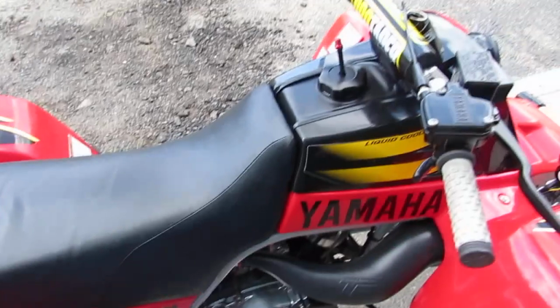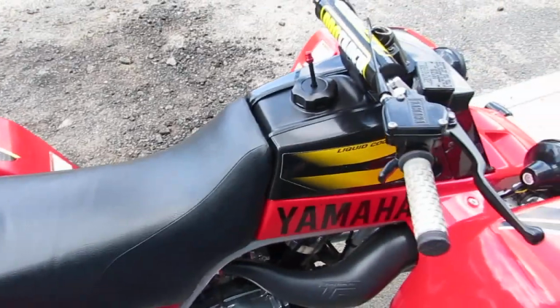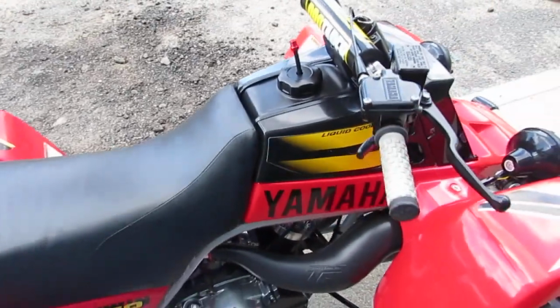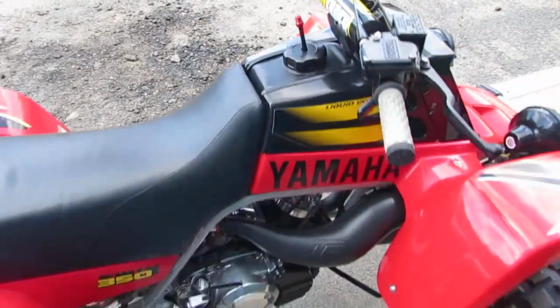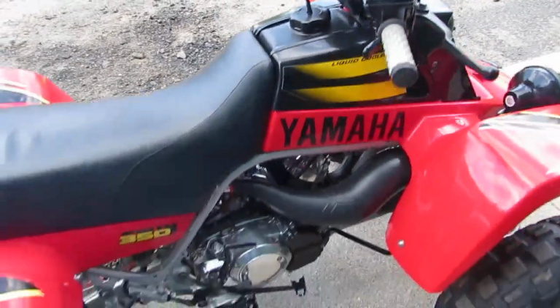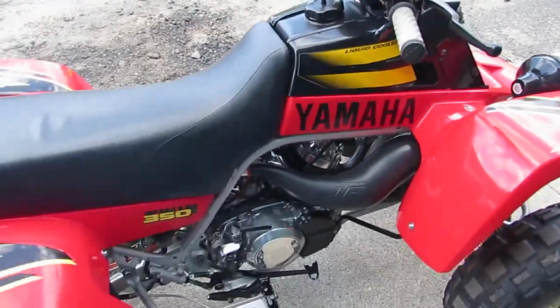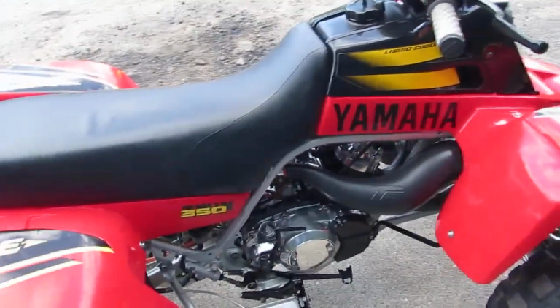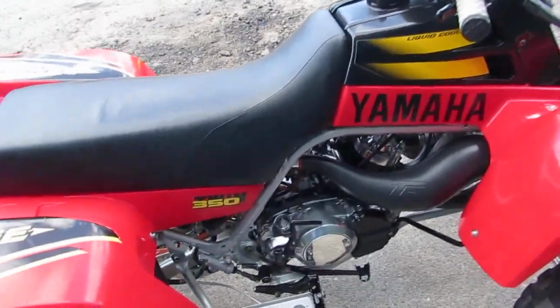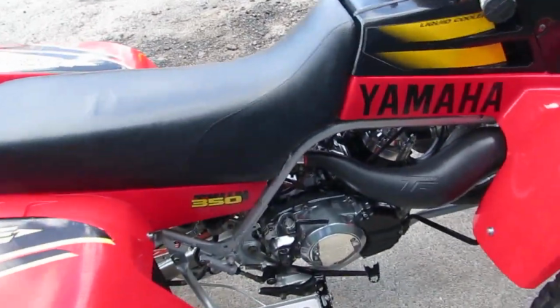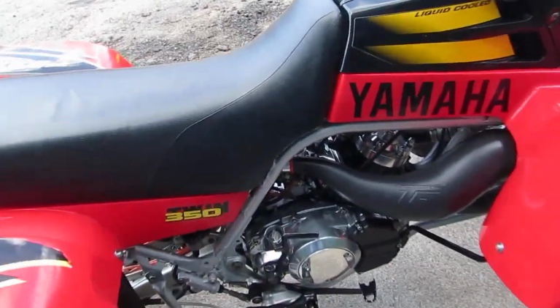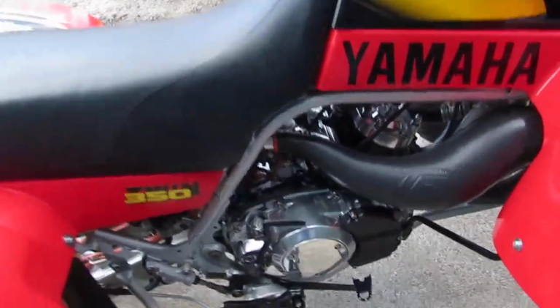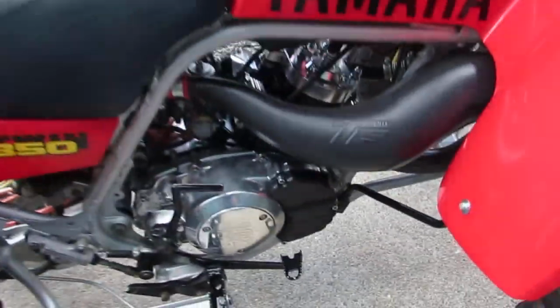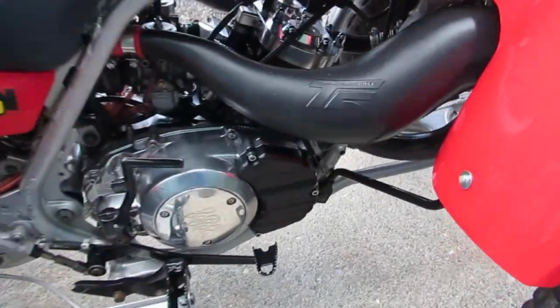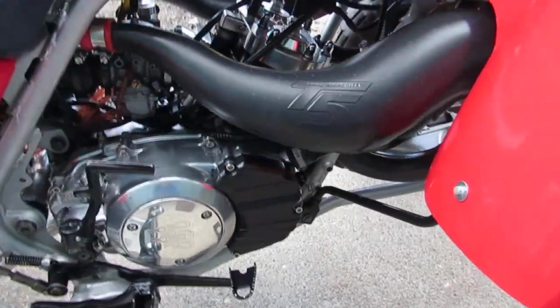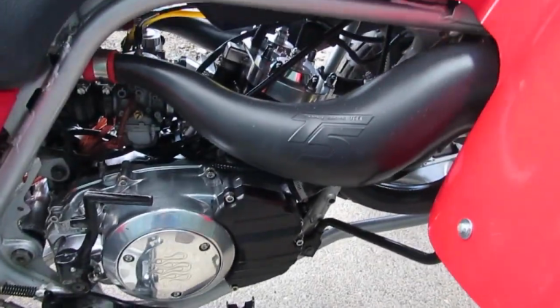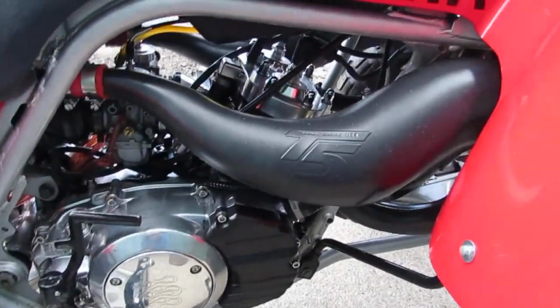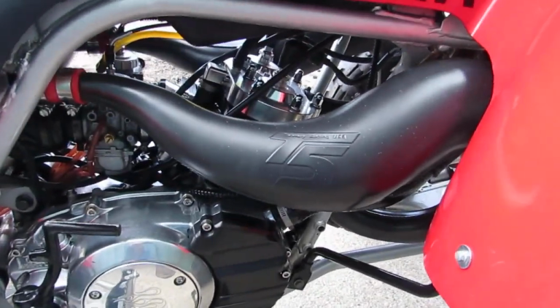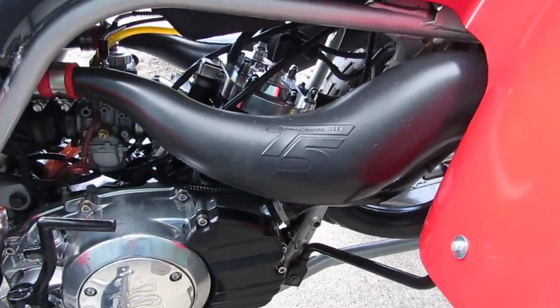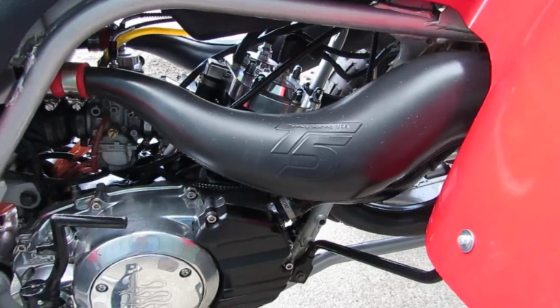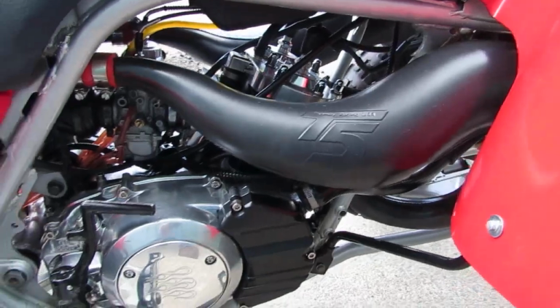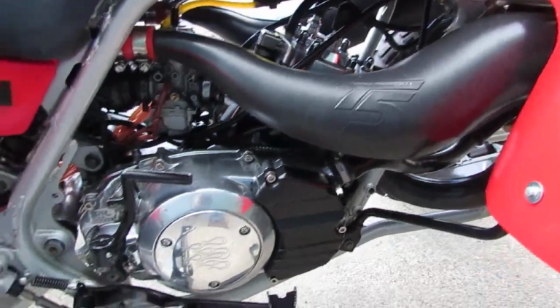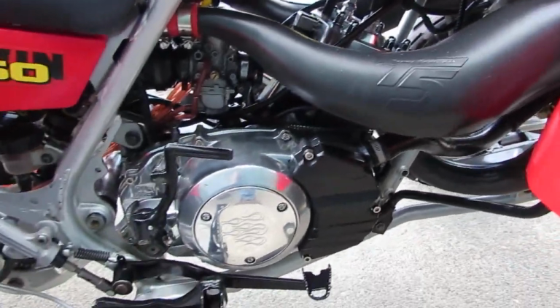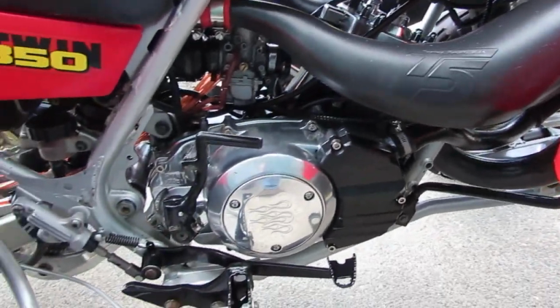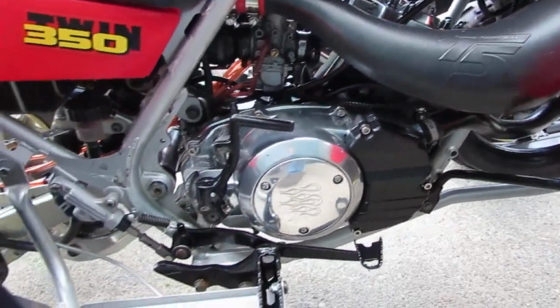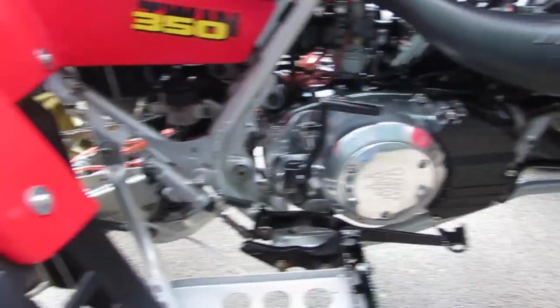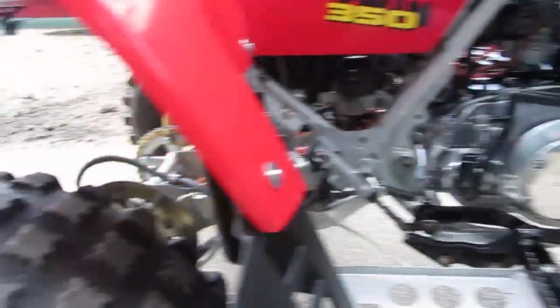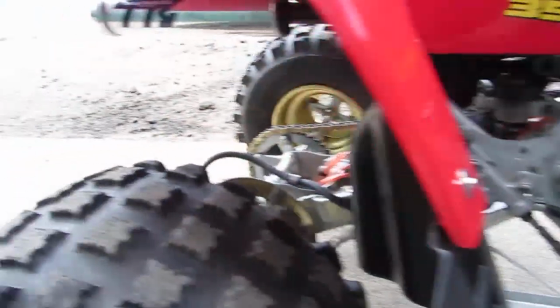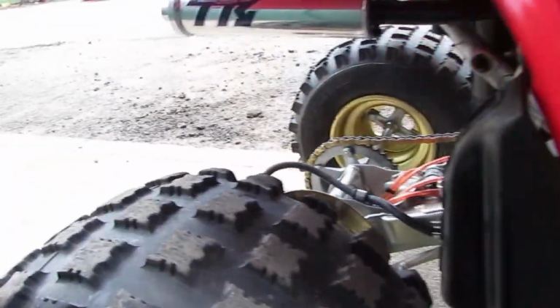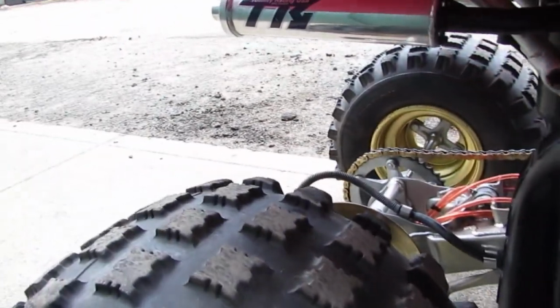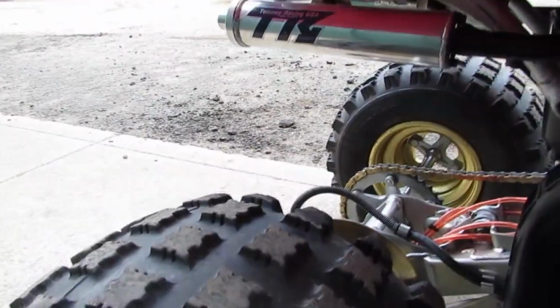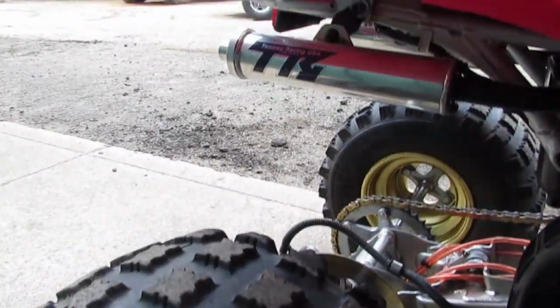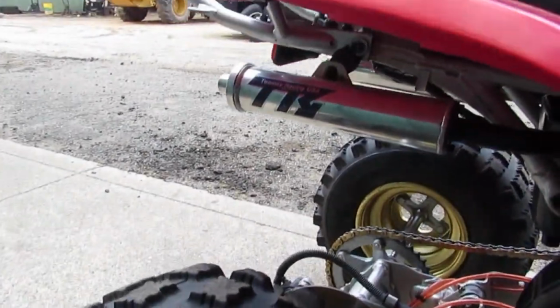One kick — and it's running. Sounds great.